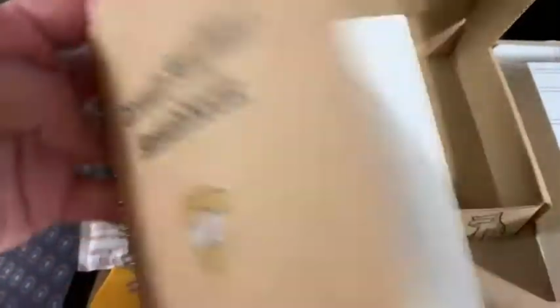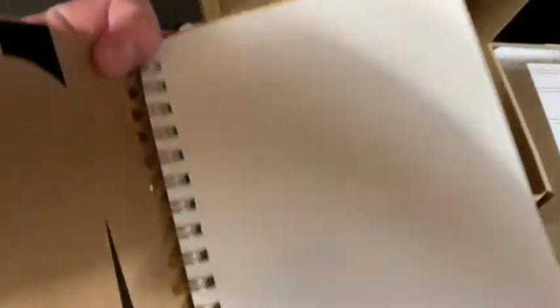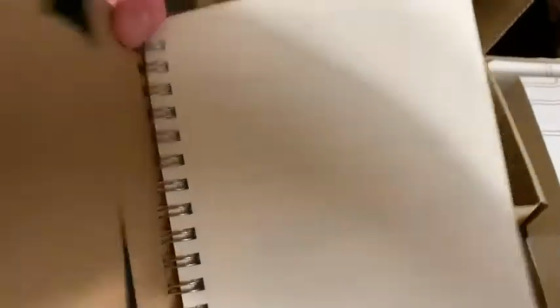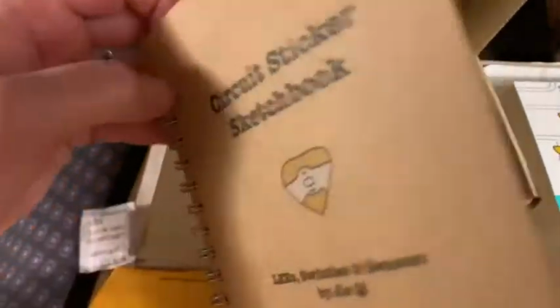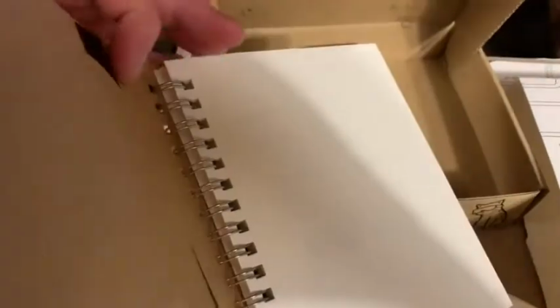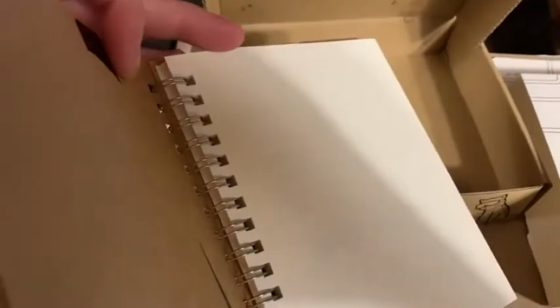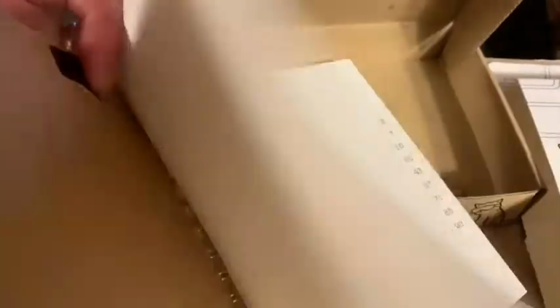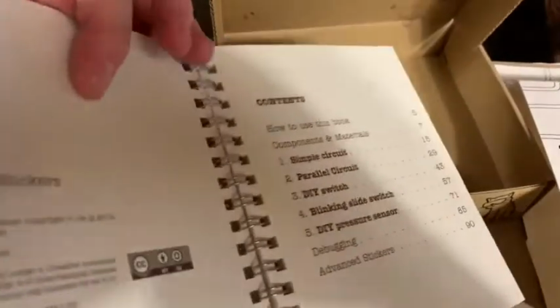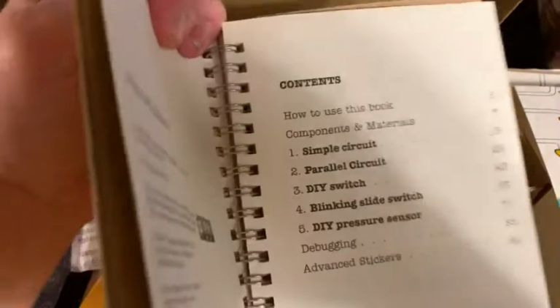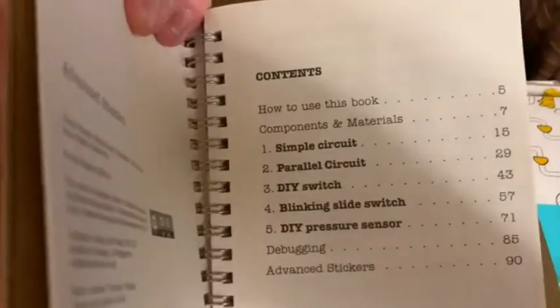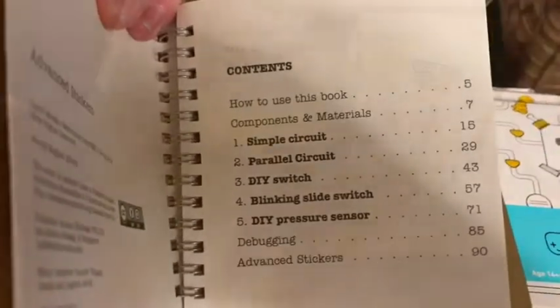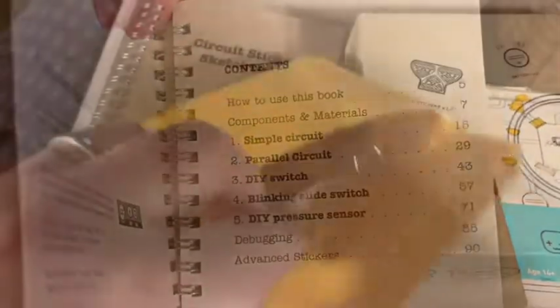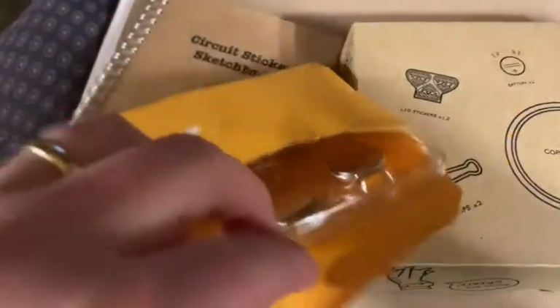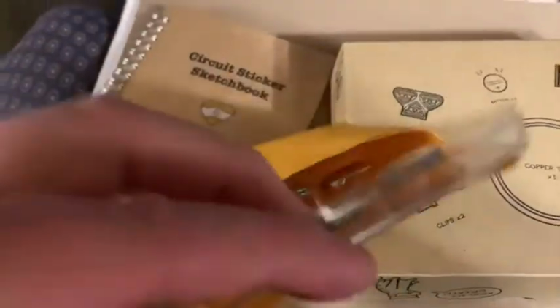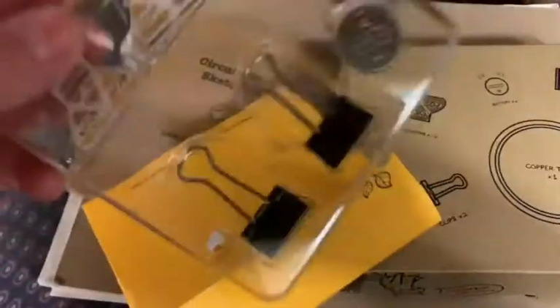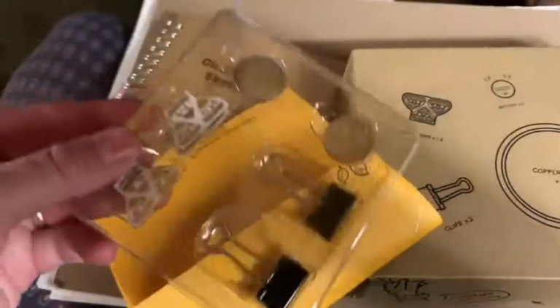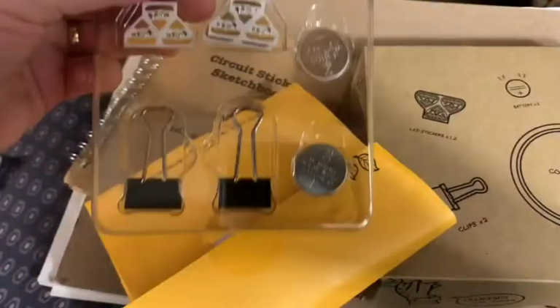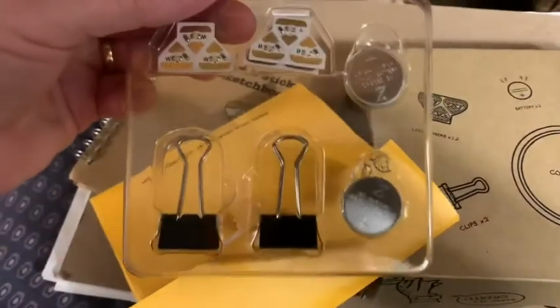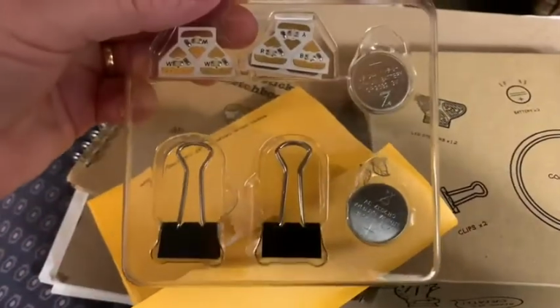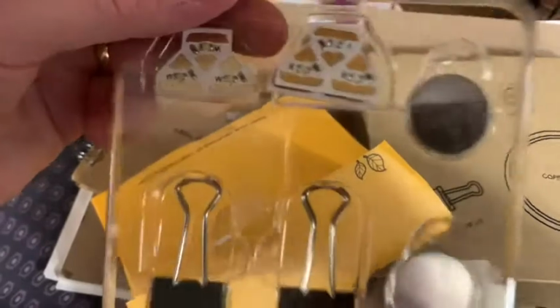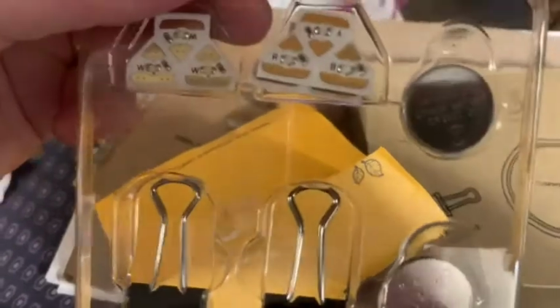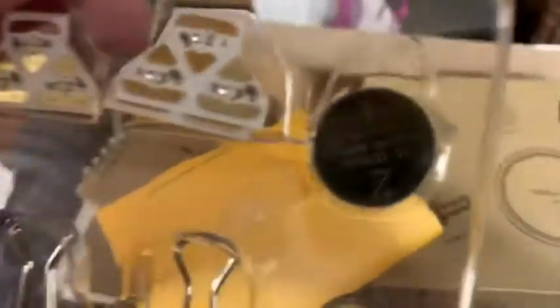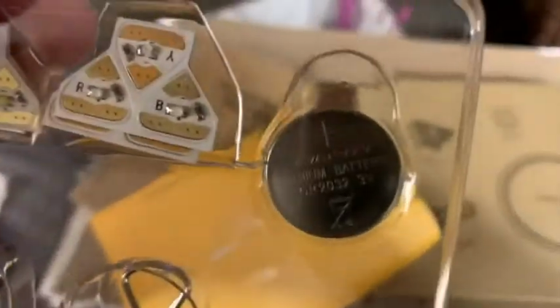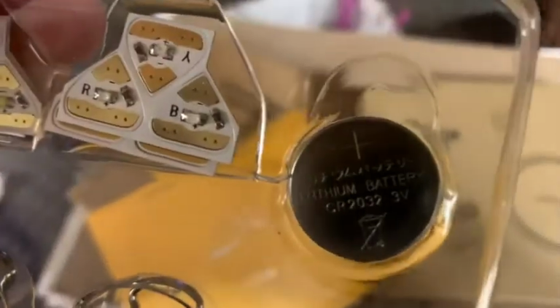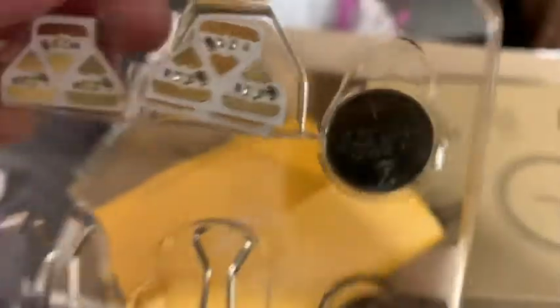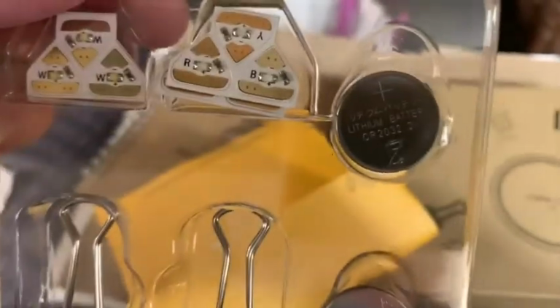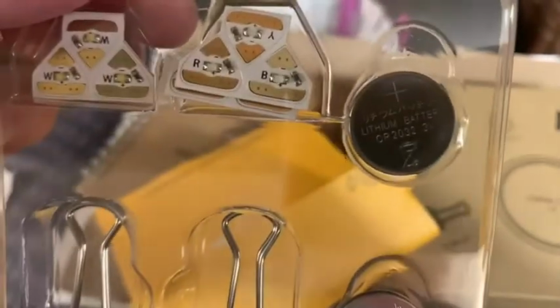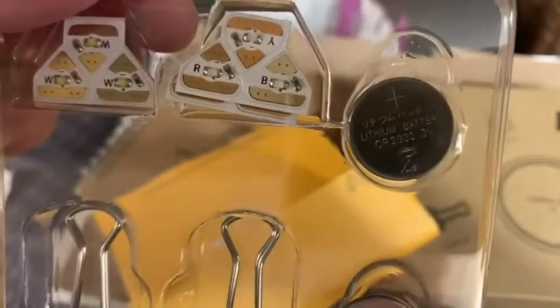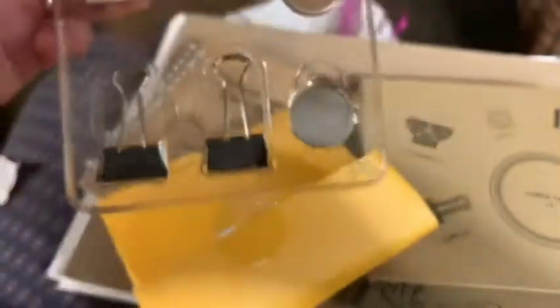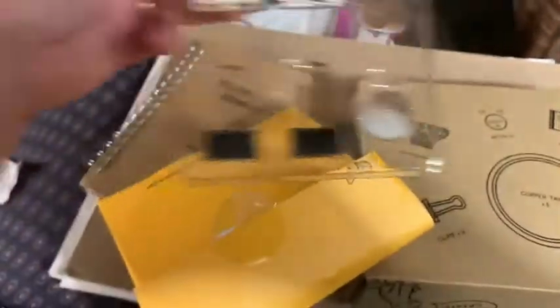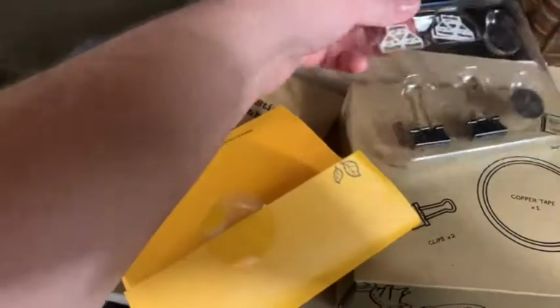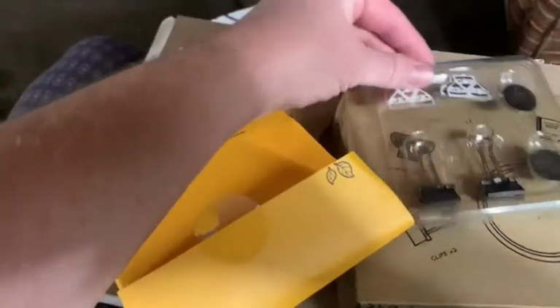First we have a sketchbook, which gives us directions on how to use the Chibi kit and make our lights. Inside the toolkit we have a coin cell battery, the lights which are stickers, and the clips that hold it together.